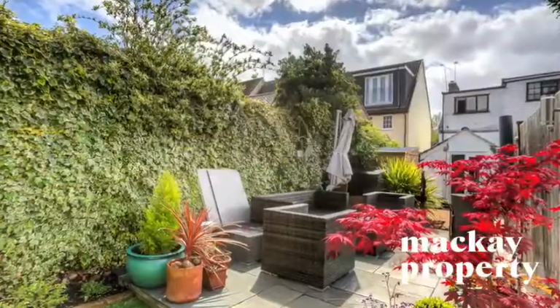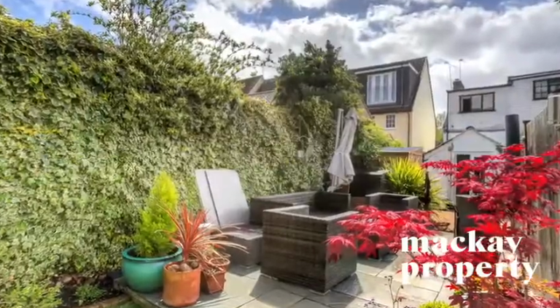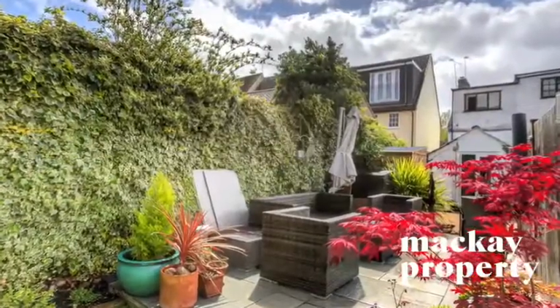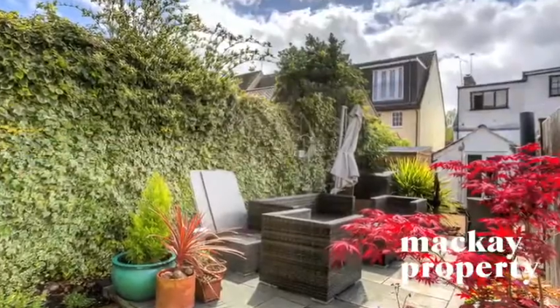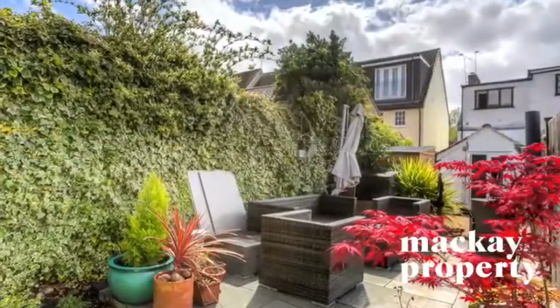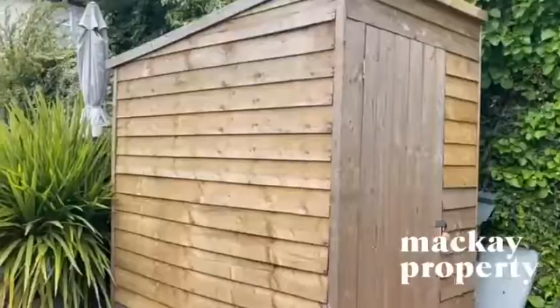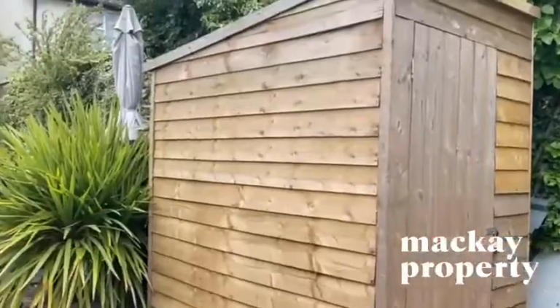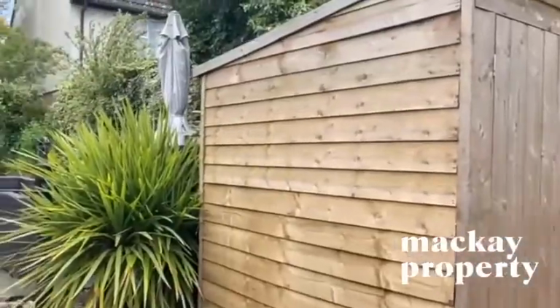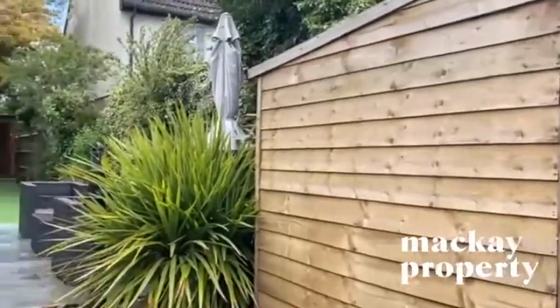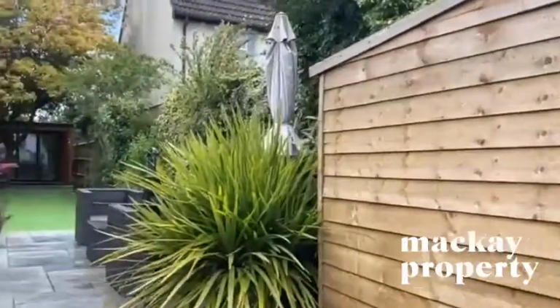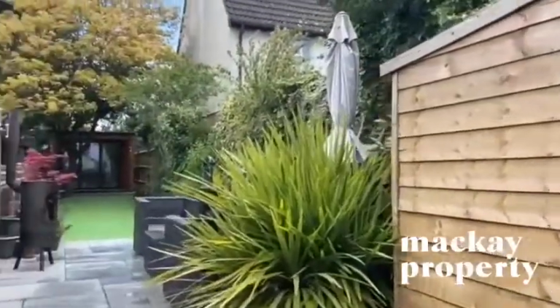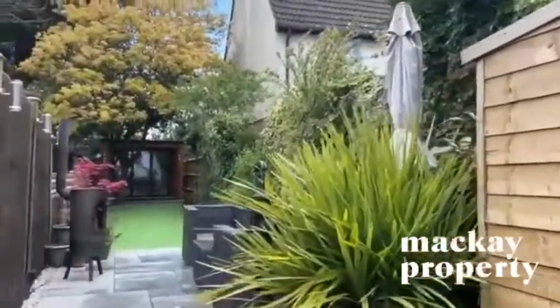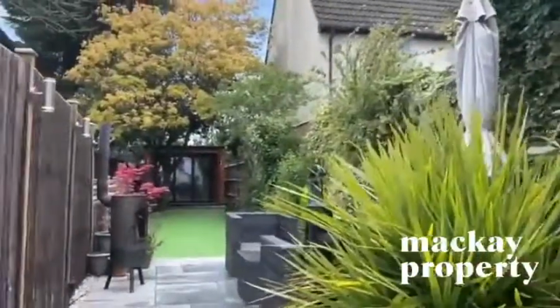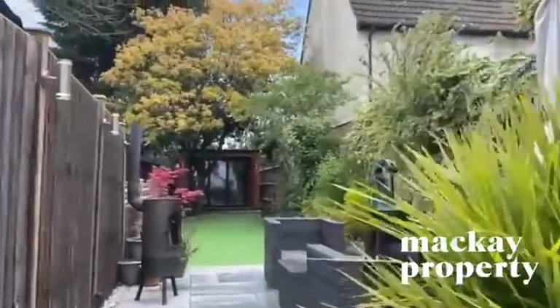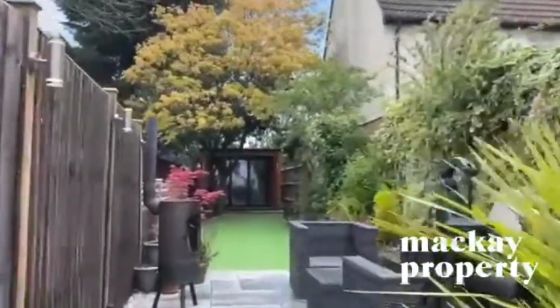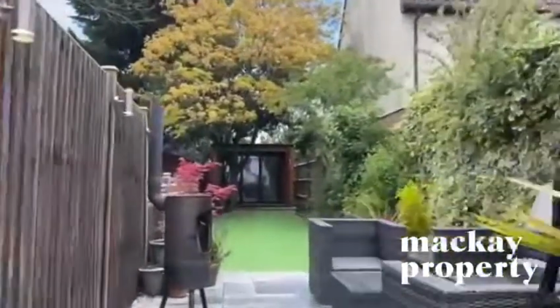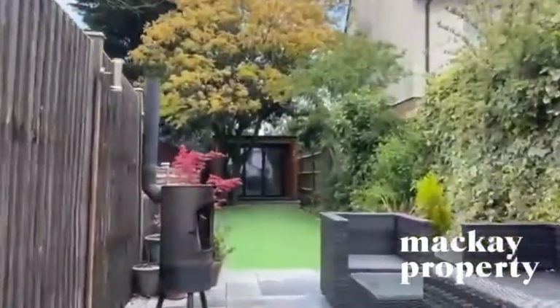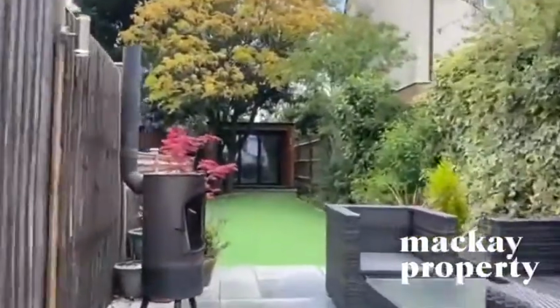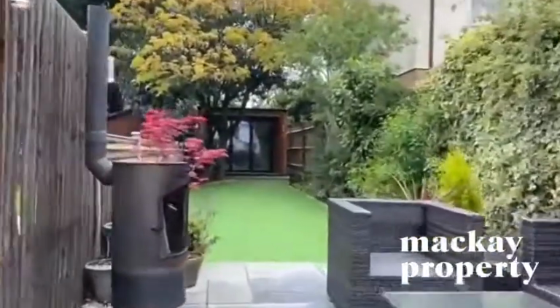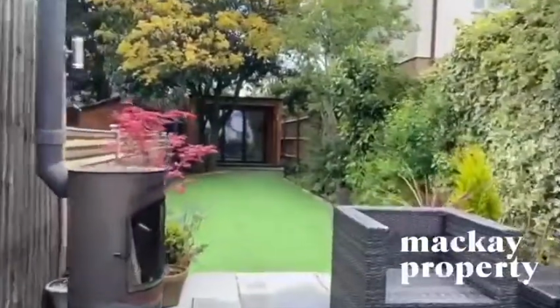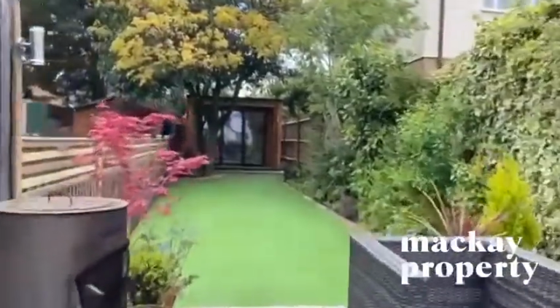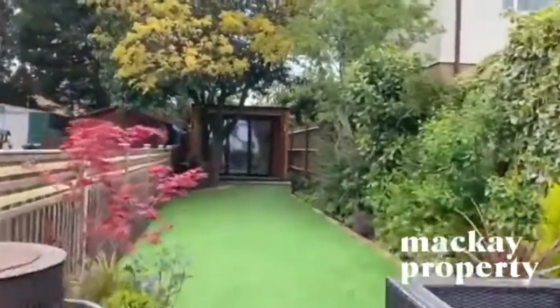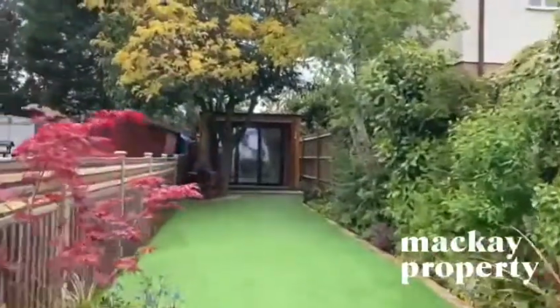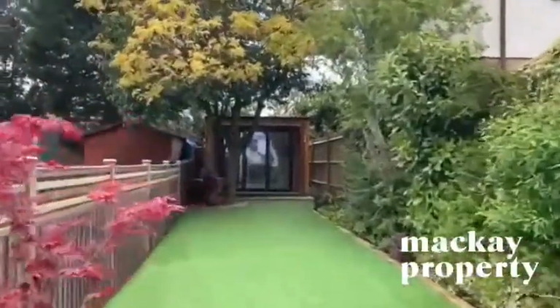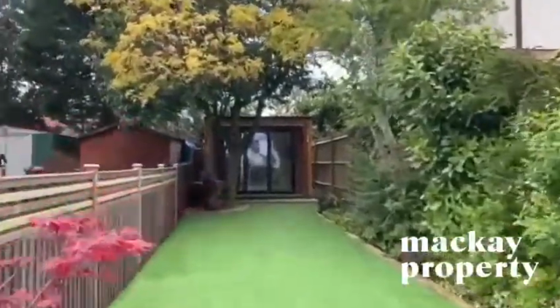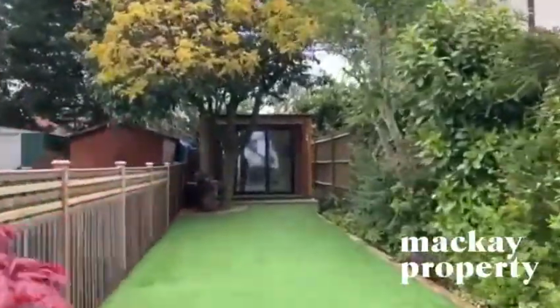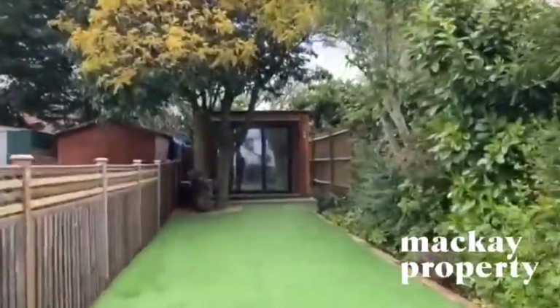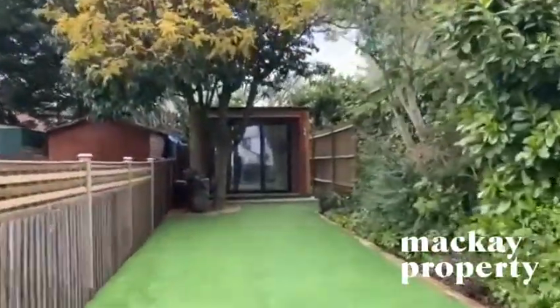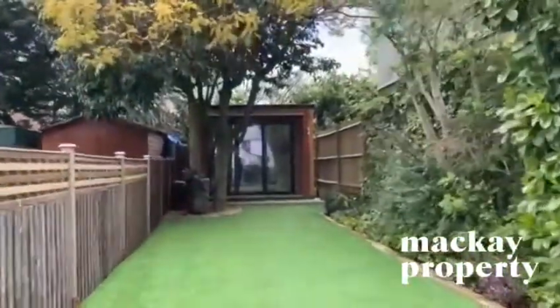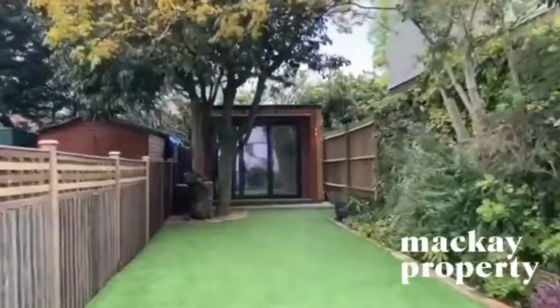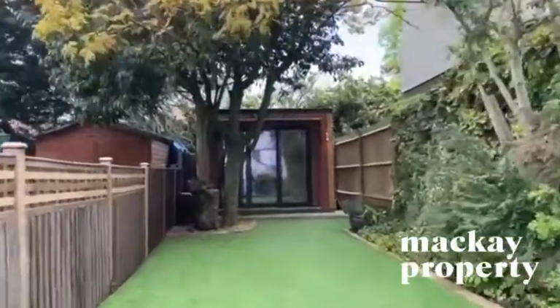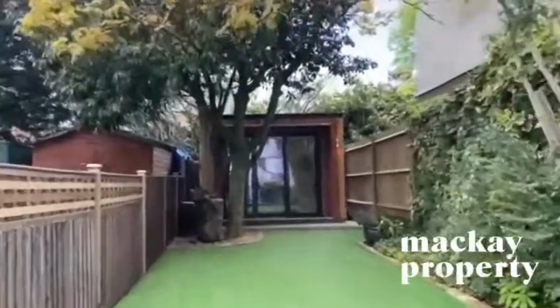As you can see, this property oozes charm and character, and the cottage garden is fantastic with low maintenance artificial grass and of course the wonderful studio where I started this video.